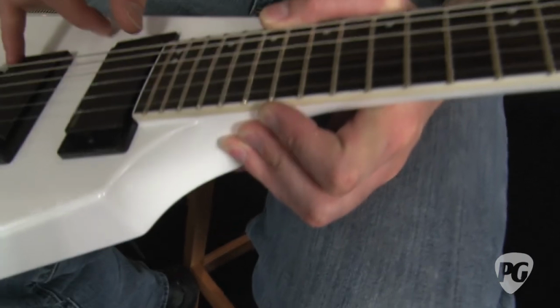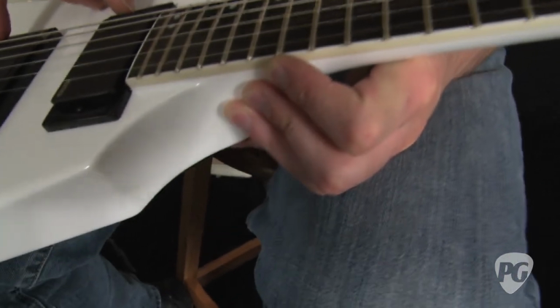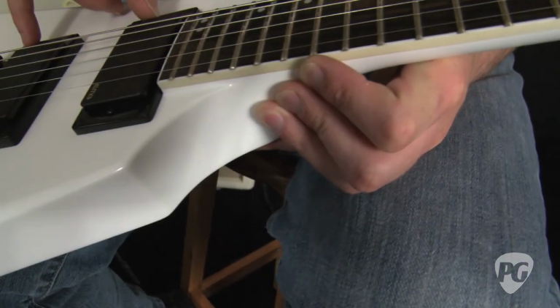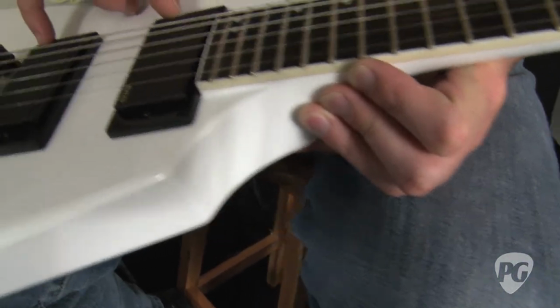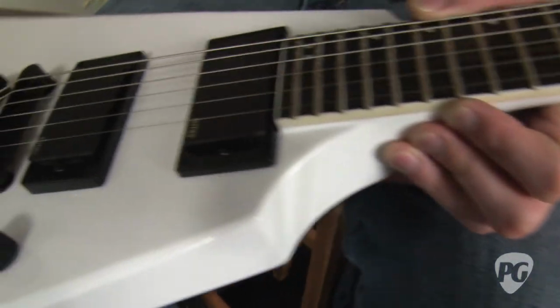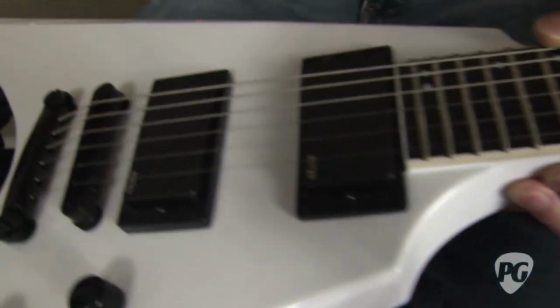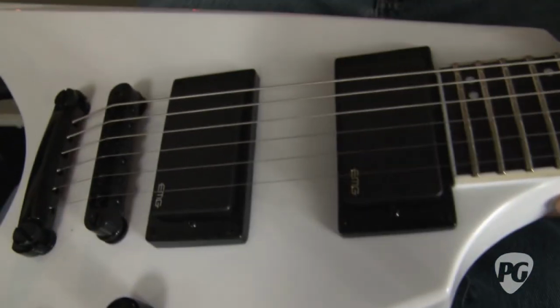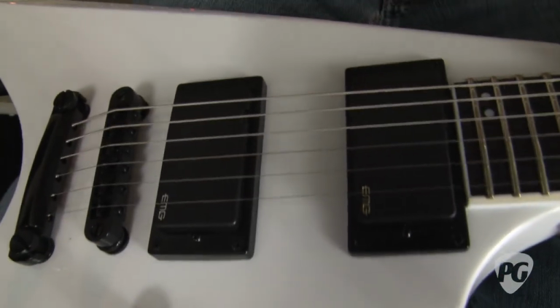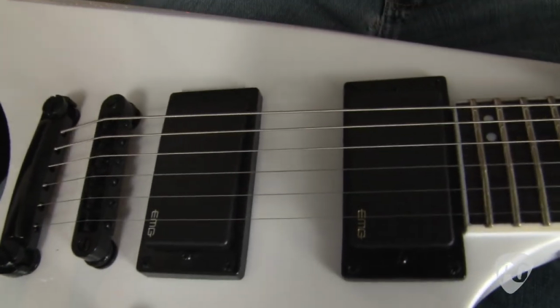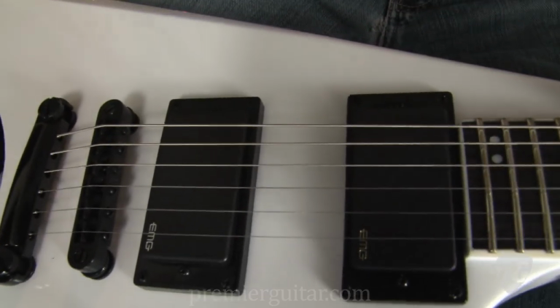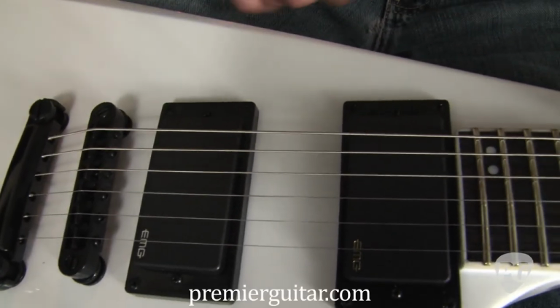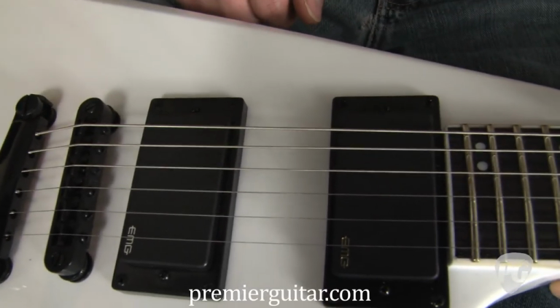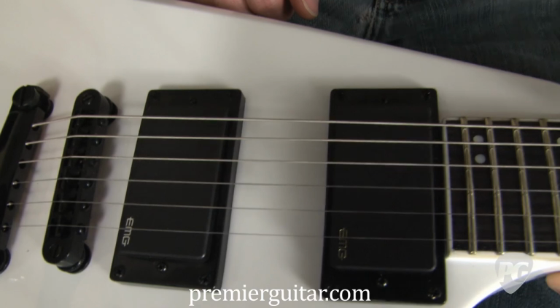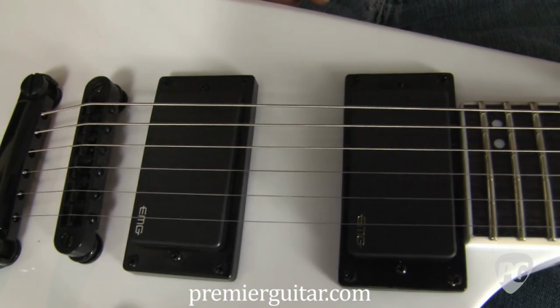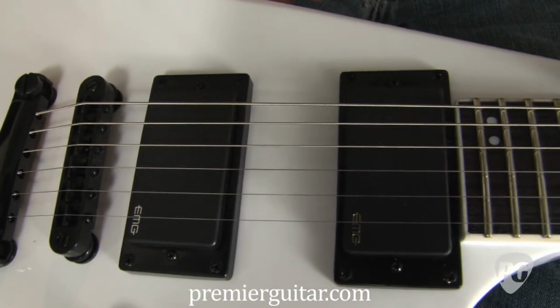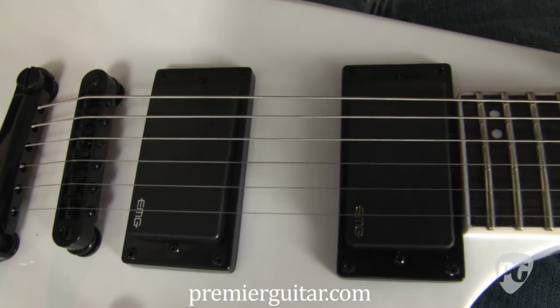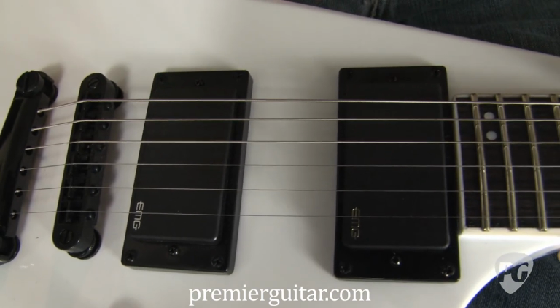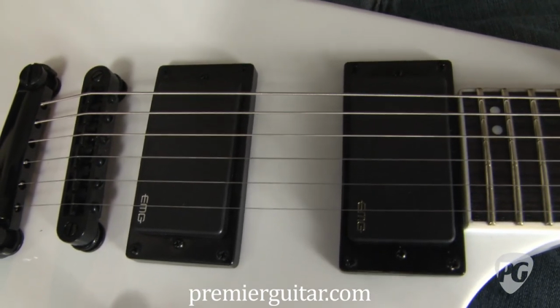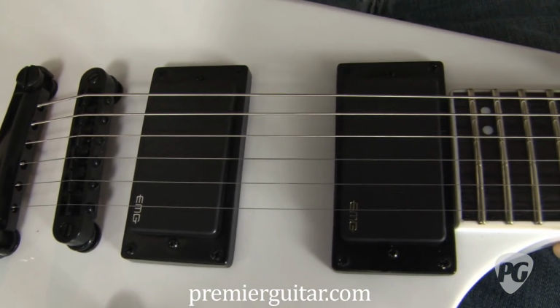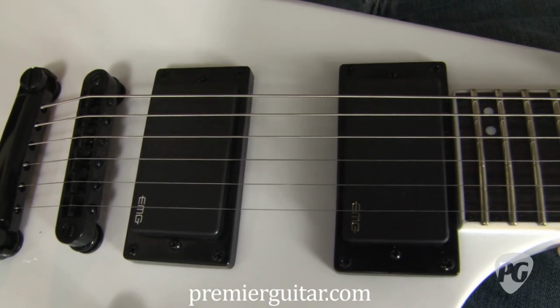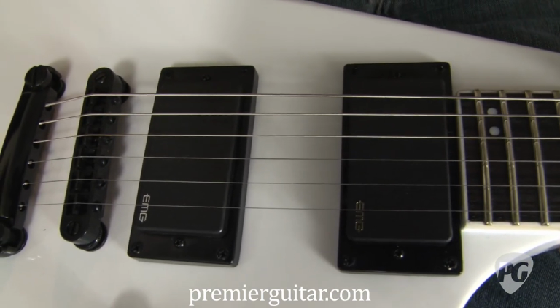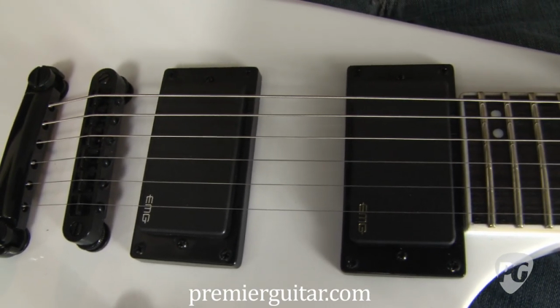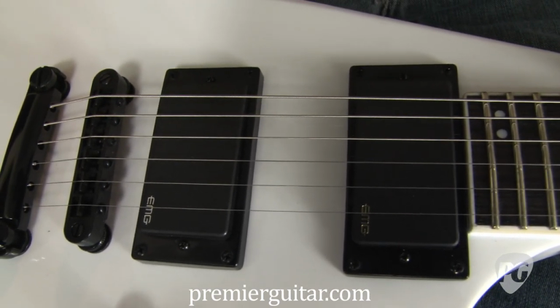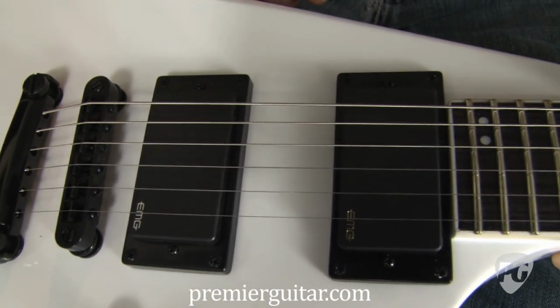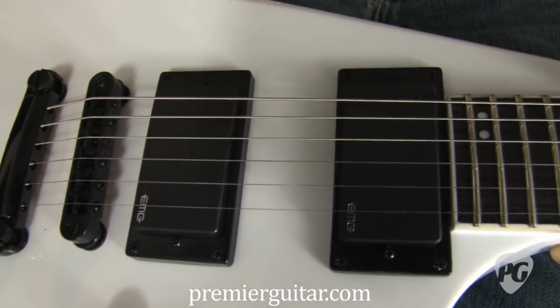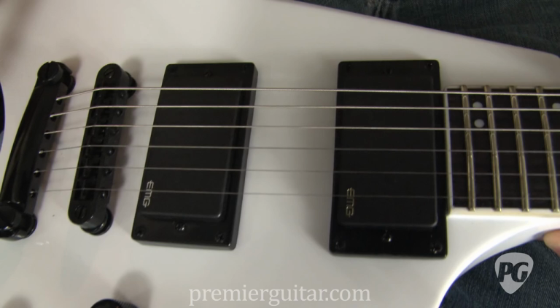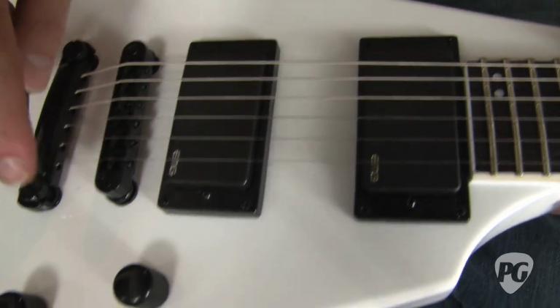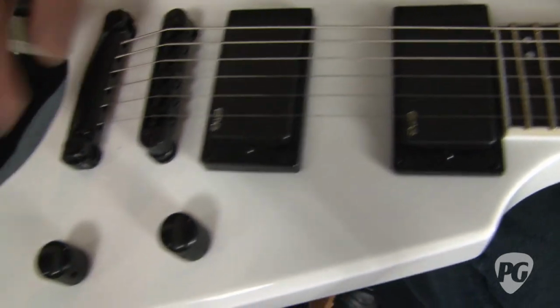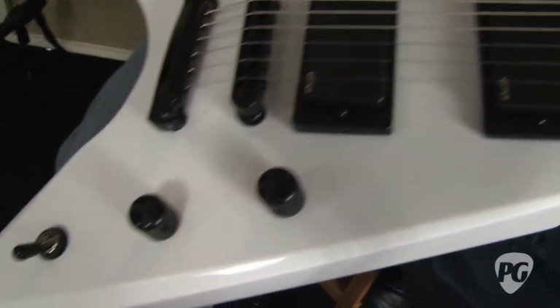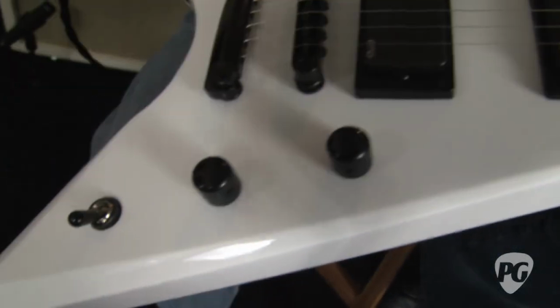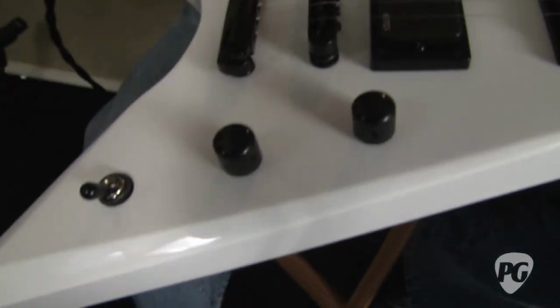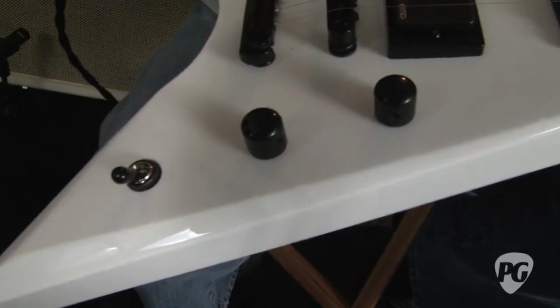It has two EMG pickups — one EMG 85 and the other an EMG 81 — a pretty tried and true pickup set for thrash and metal. There are single volume and tone controls and a pickup switch.